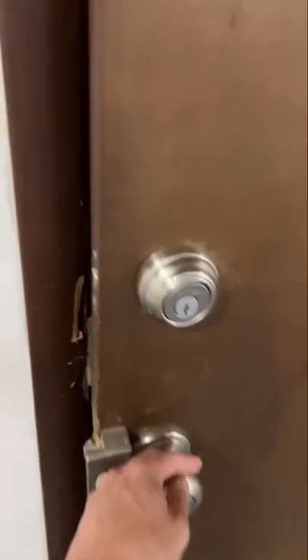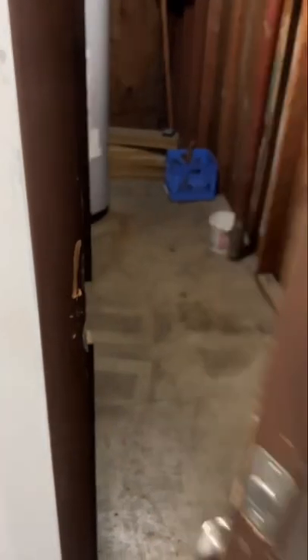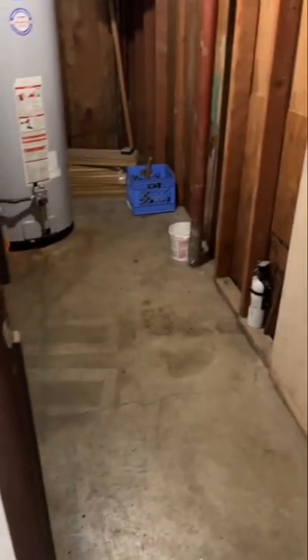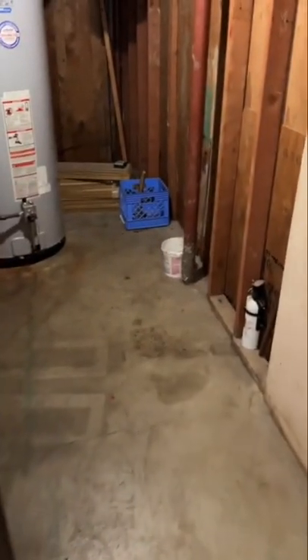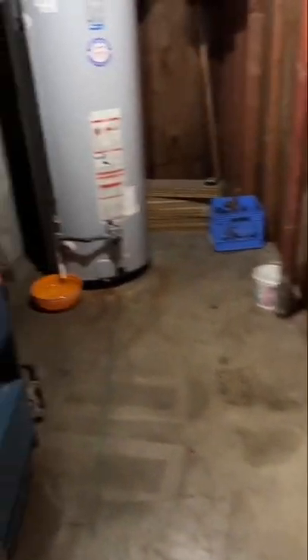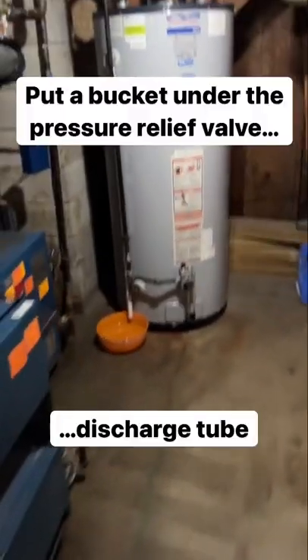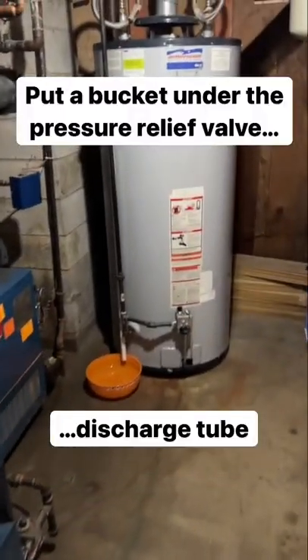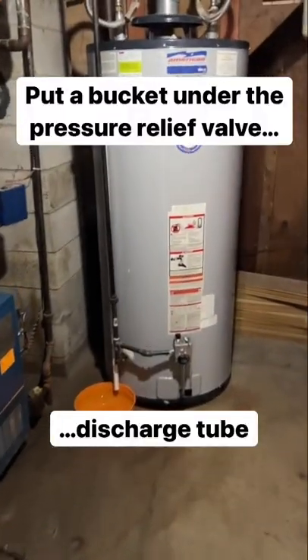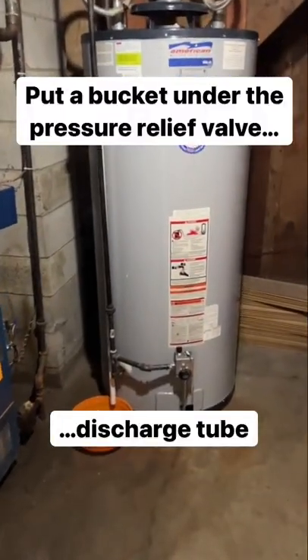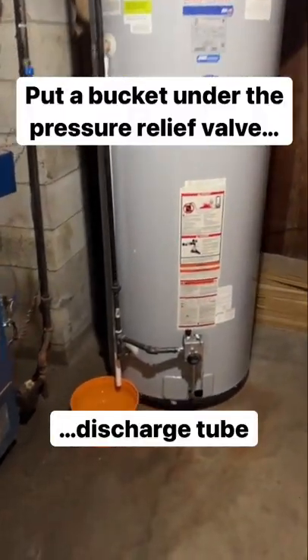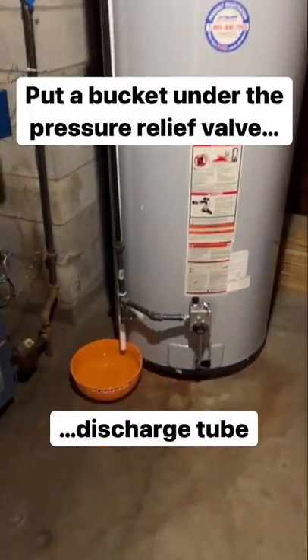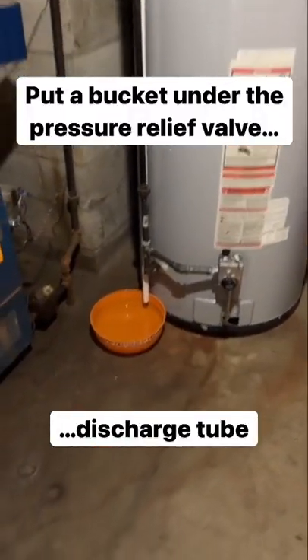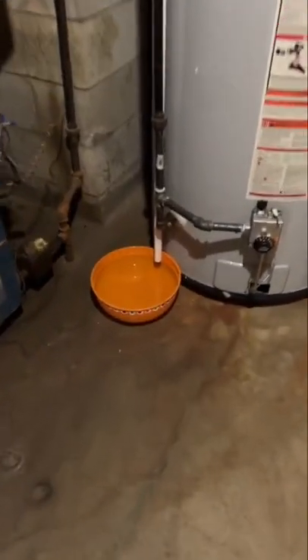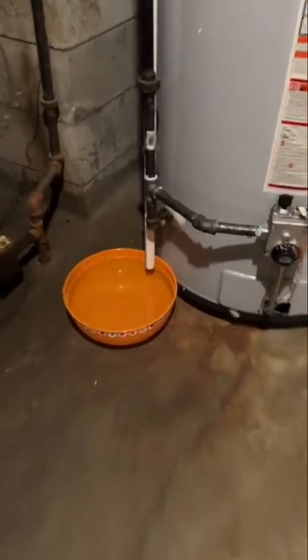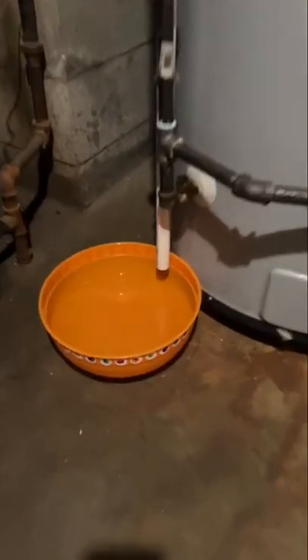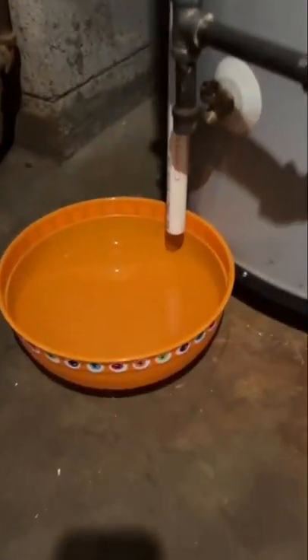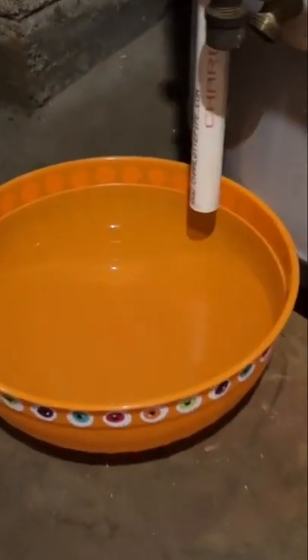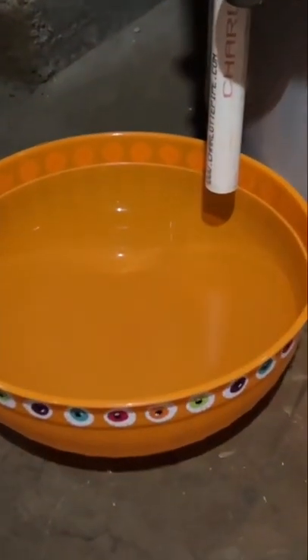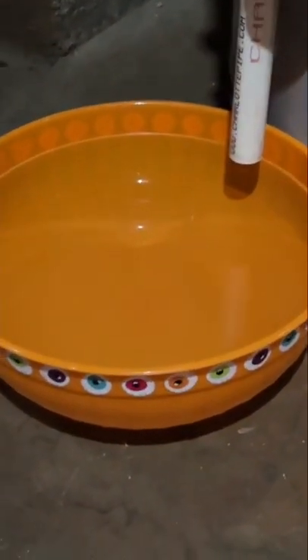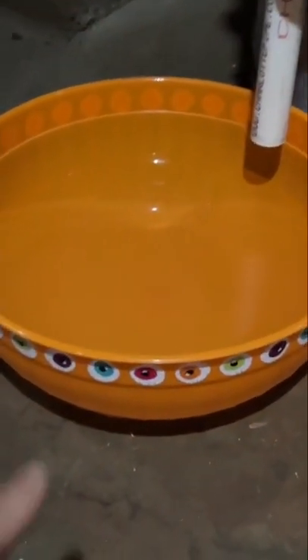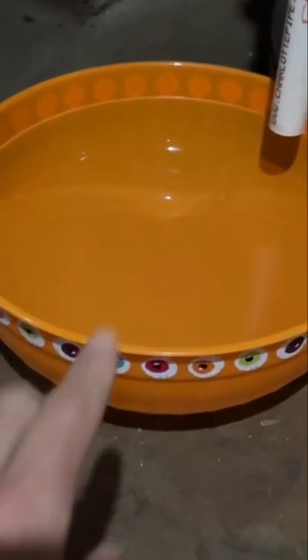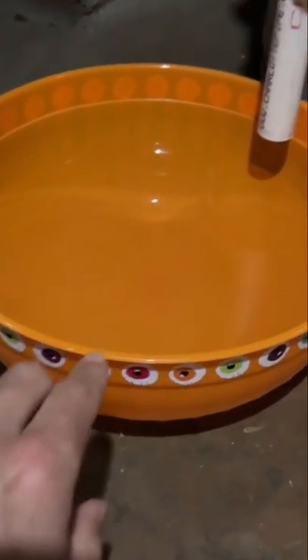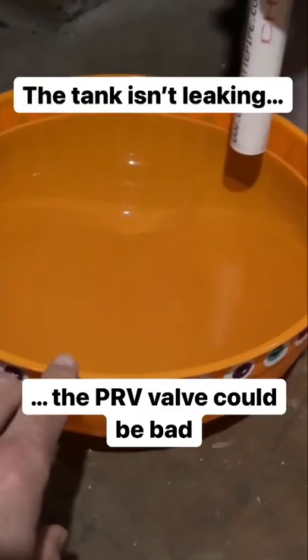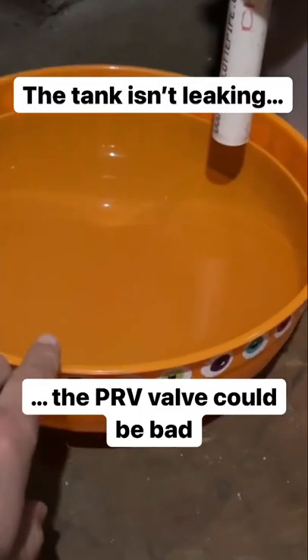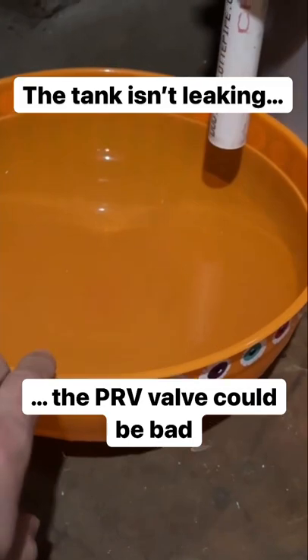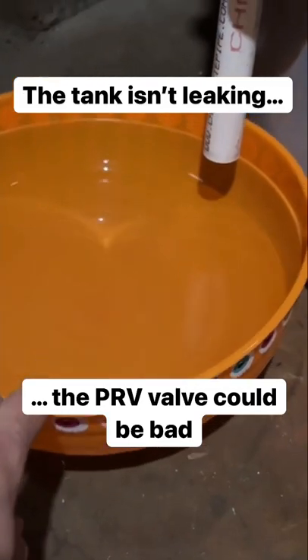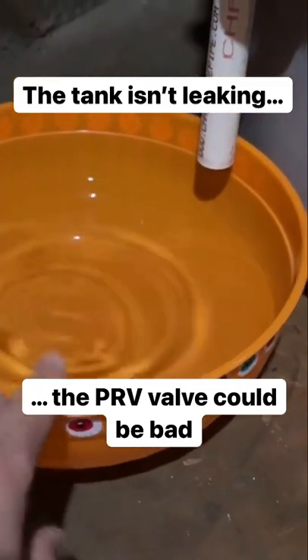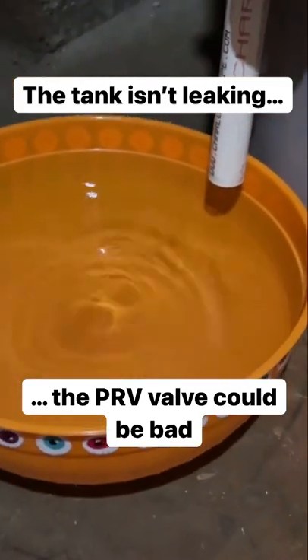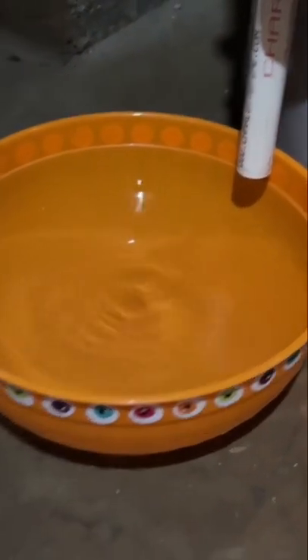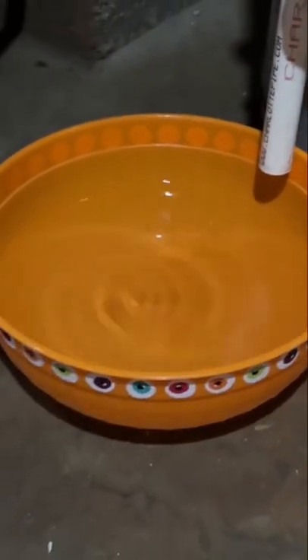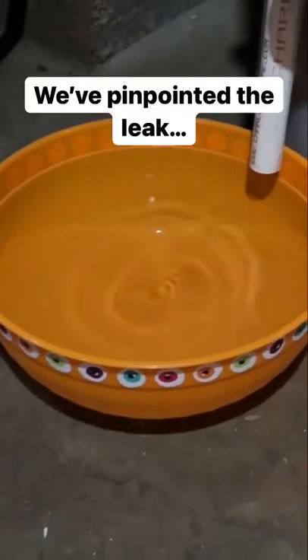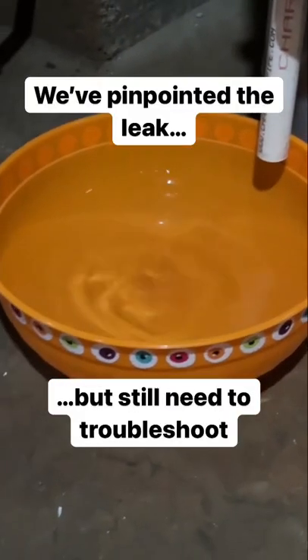consulted a professional, and he told us to put this bucket underneath the pressure relief valve discharge tube, as you can see here. Any water that leaks out of that tube into that bucket is going to indicate that it's coming from the pressure relief valve and not the bottom of the tank.